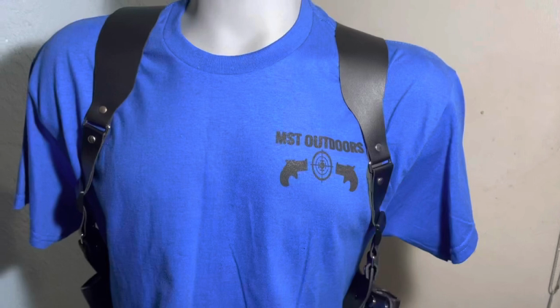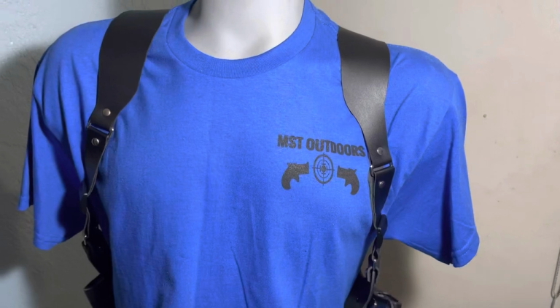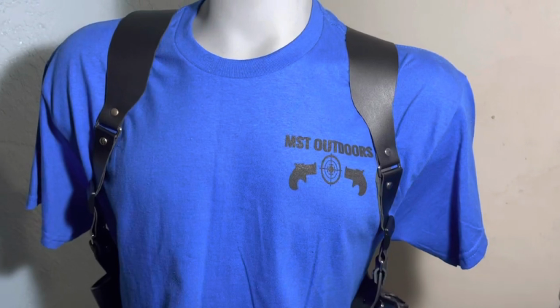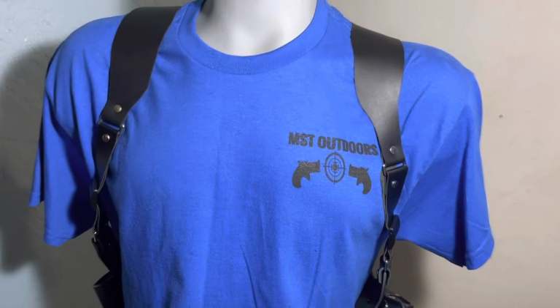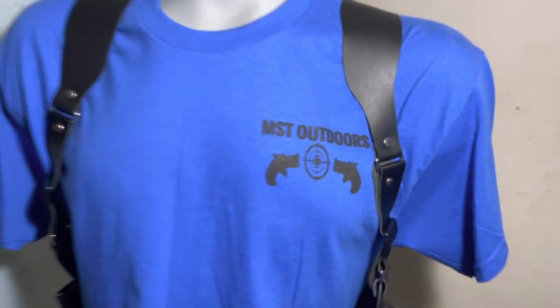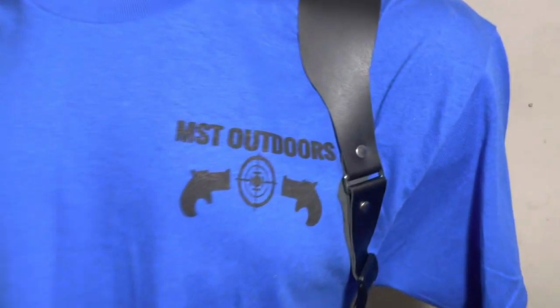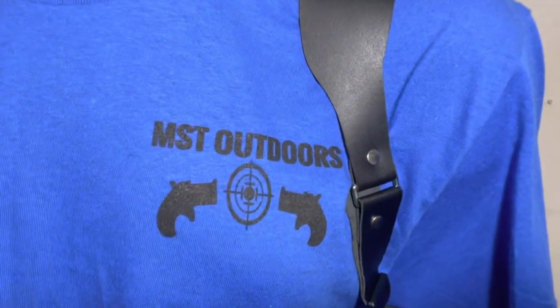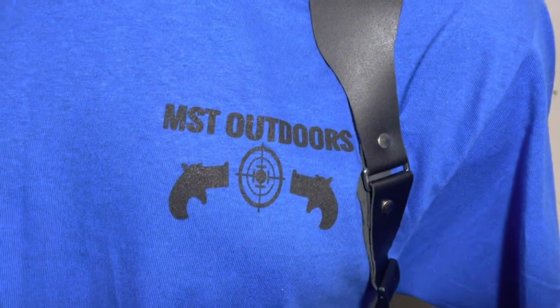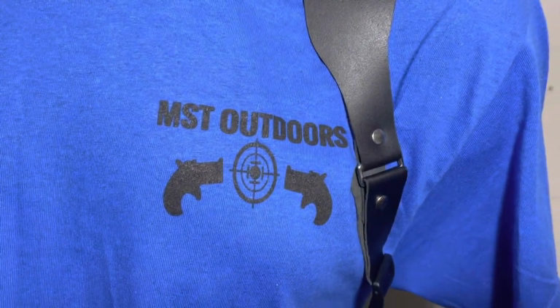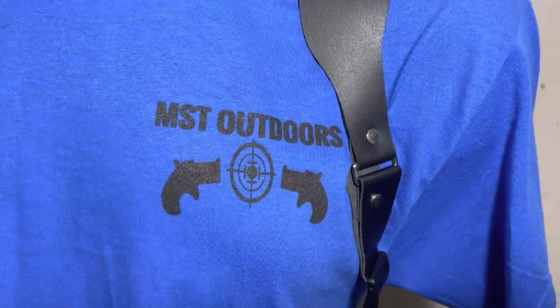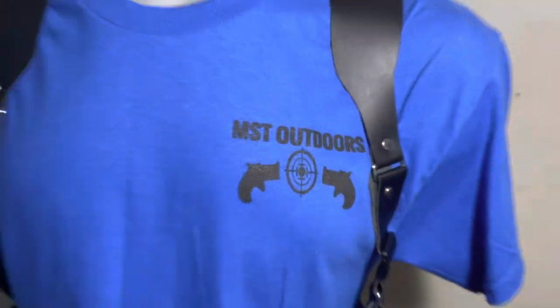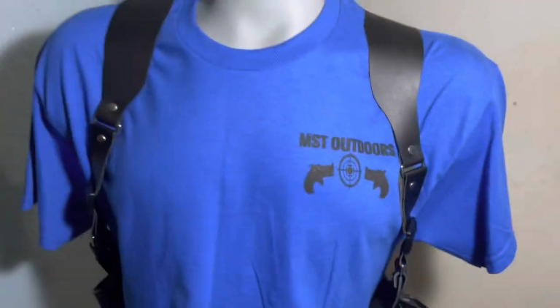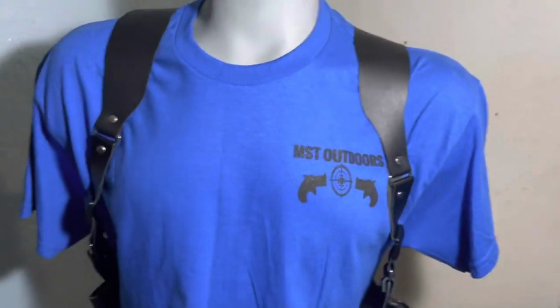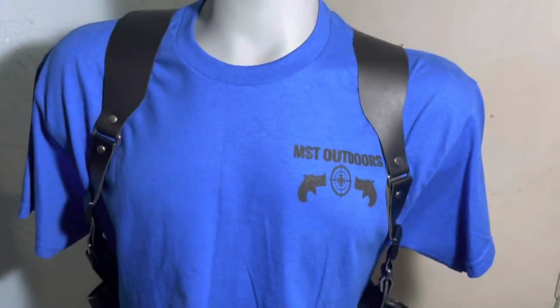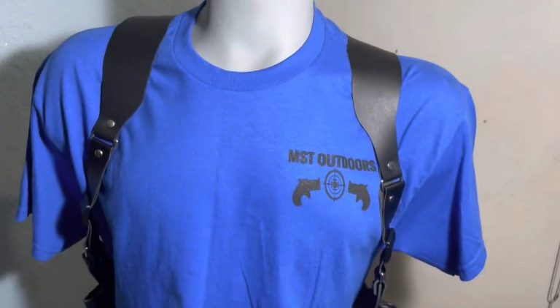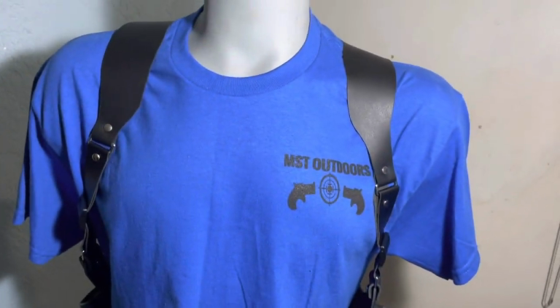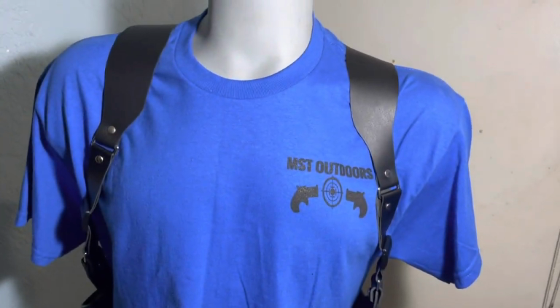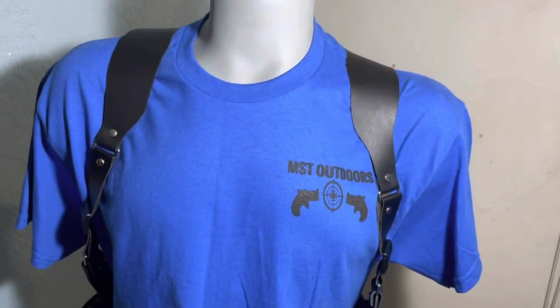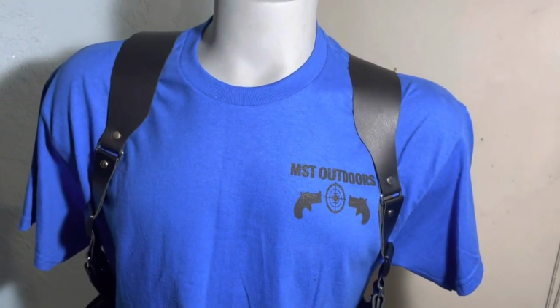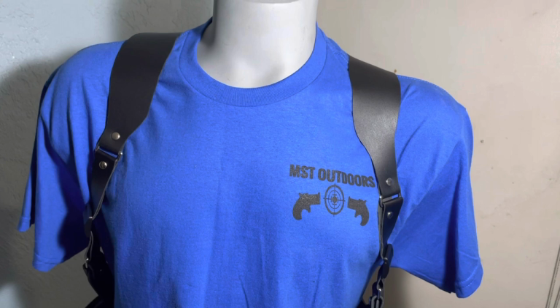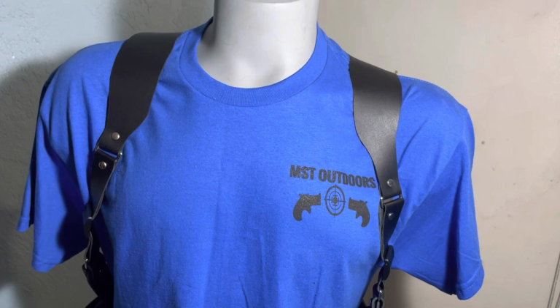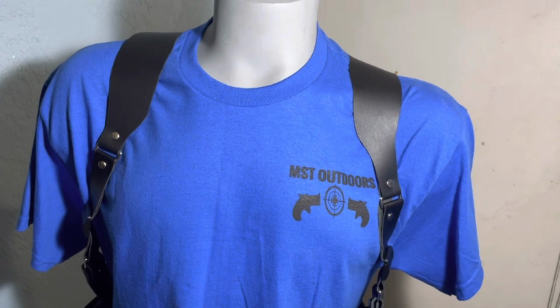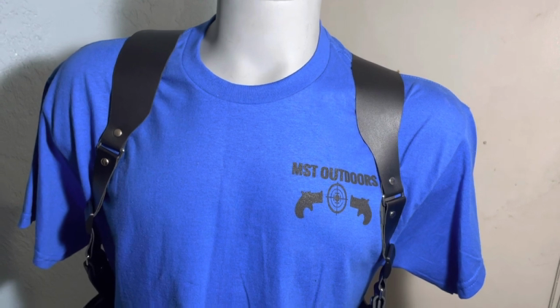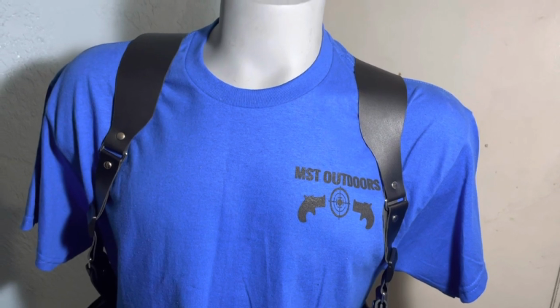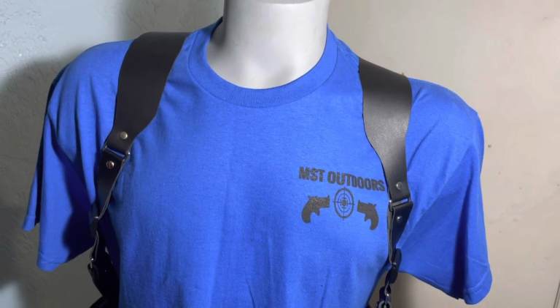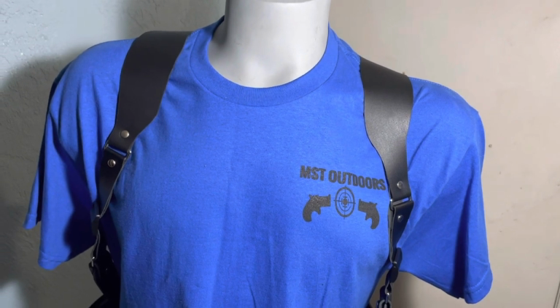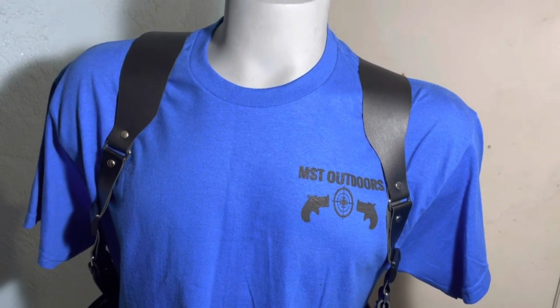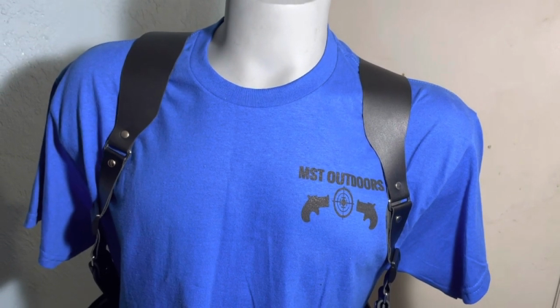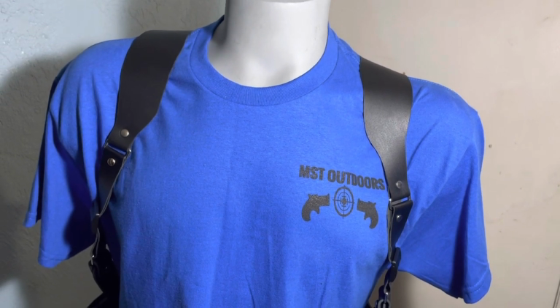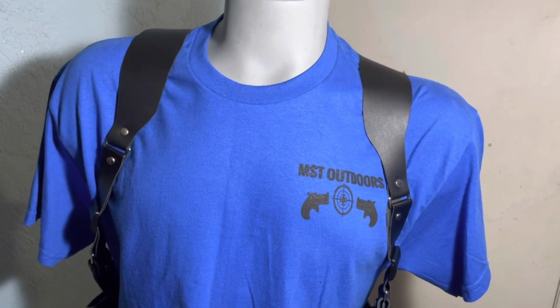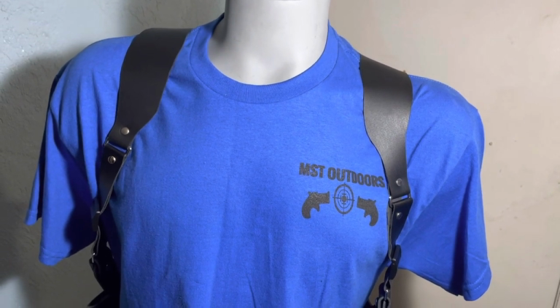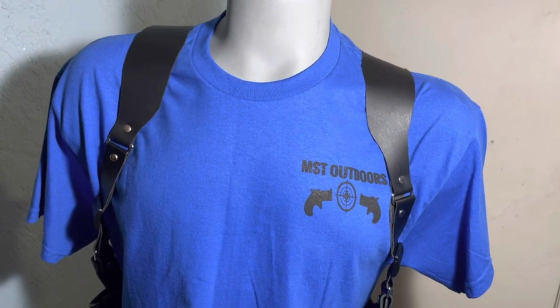Hey guys, how's it going? MST Outdoors here, showing you my new redesigned shoulder rig. Let's talk about some of the differences here.